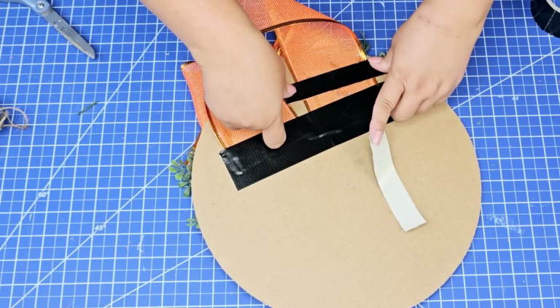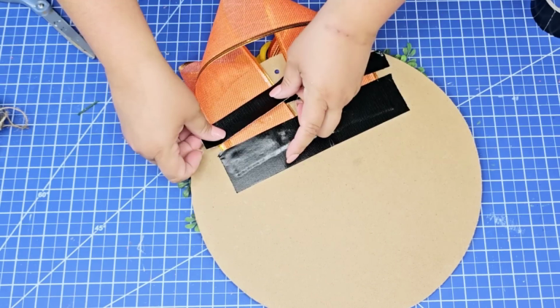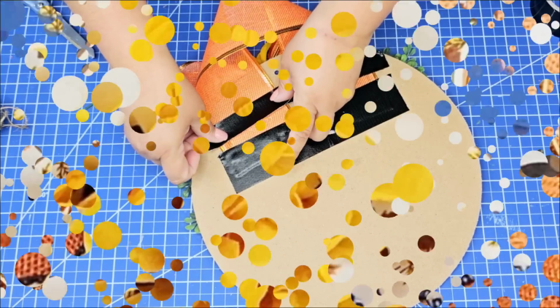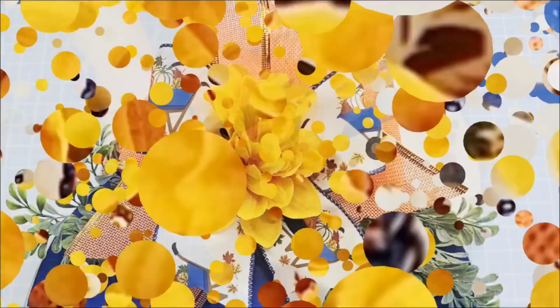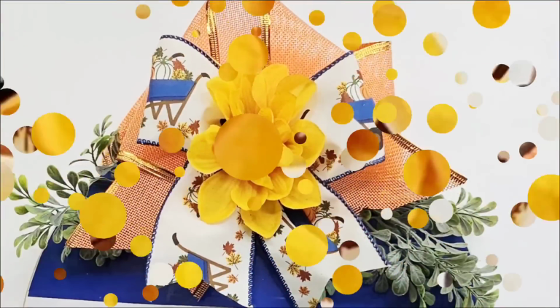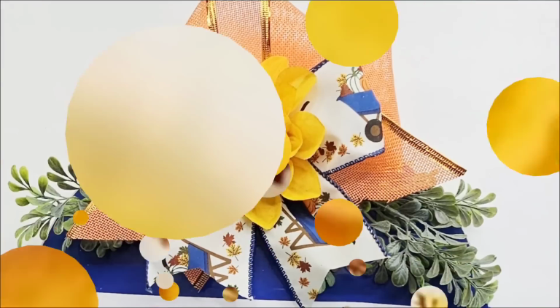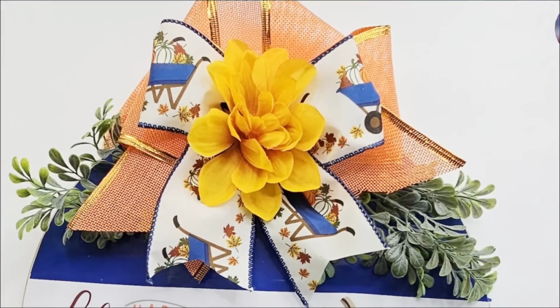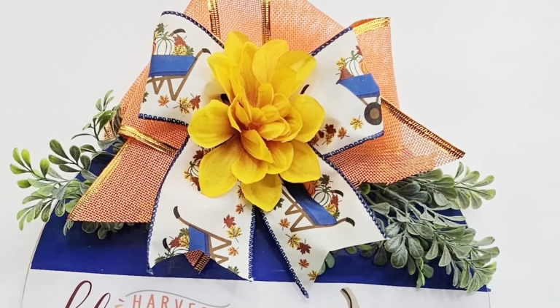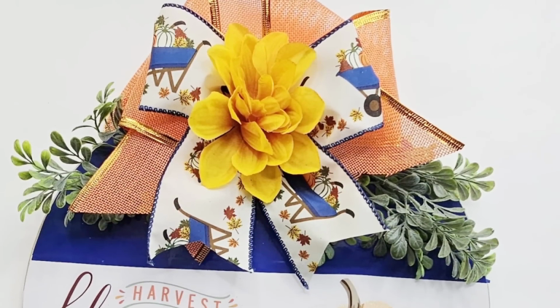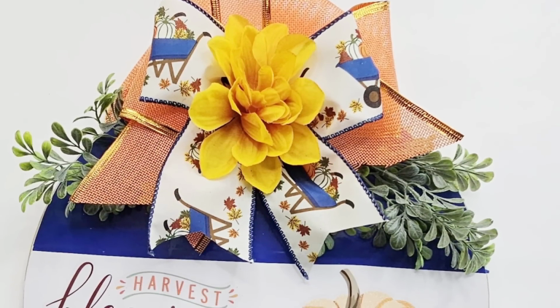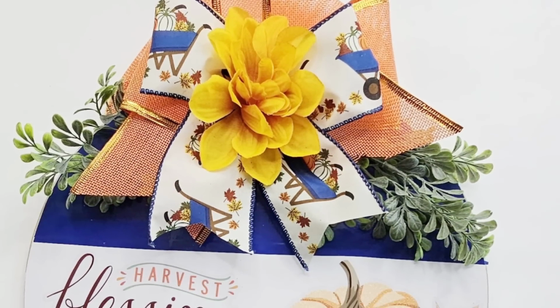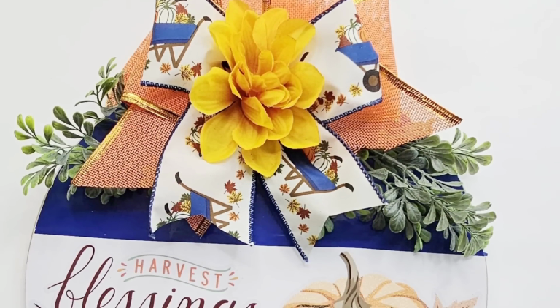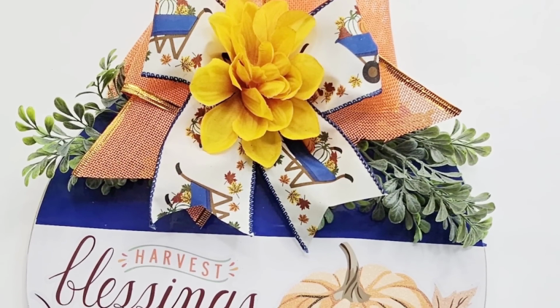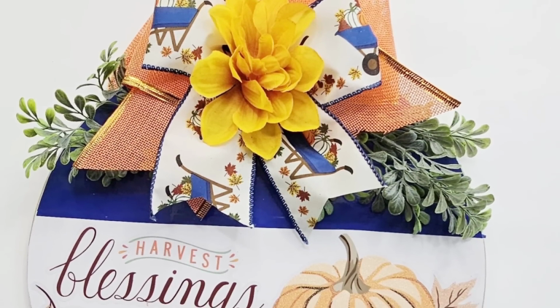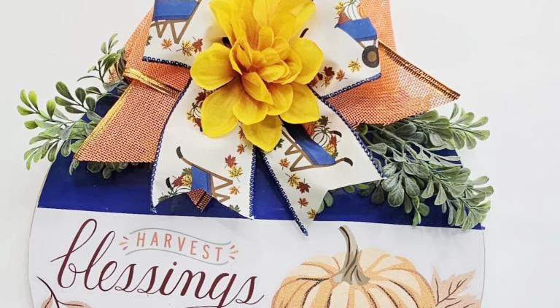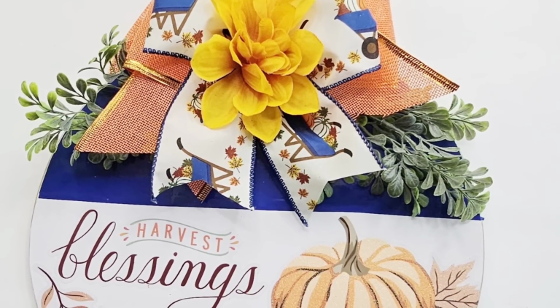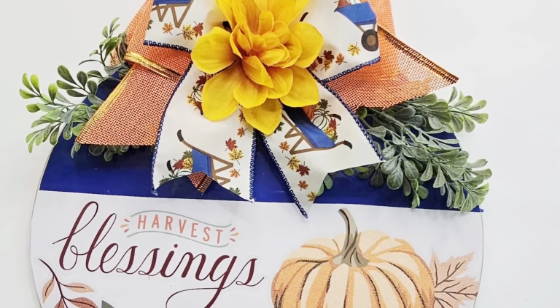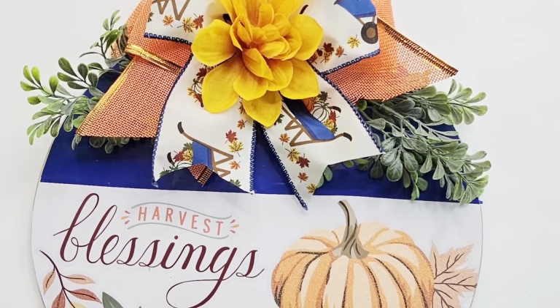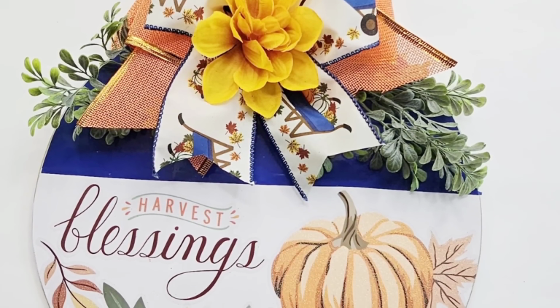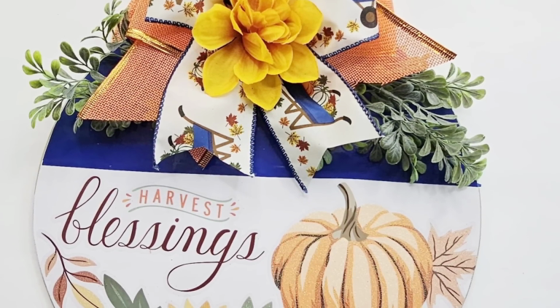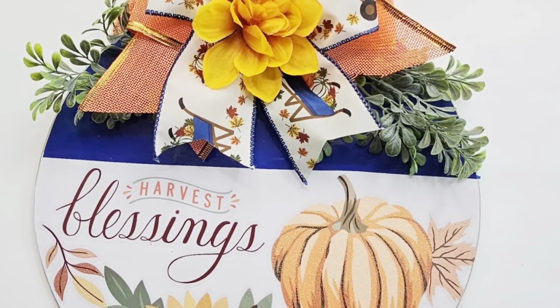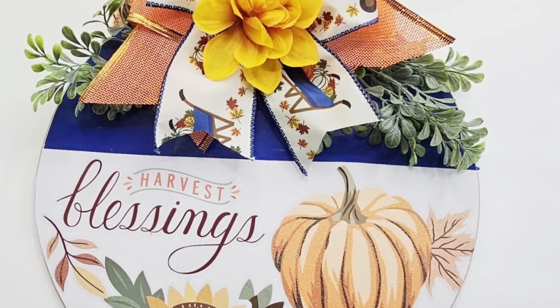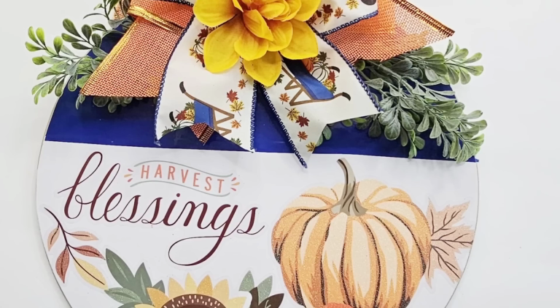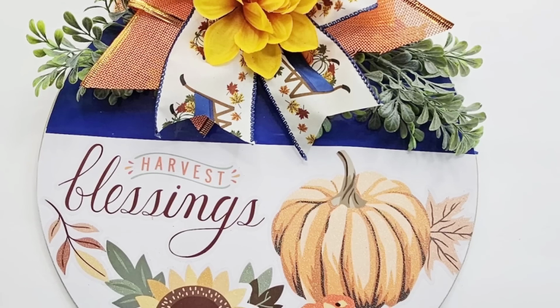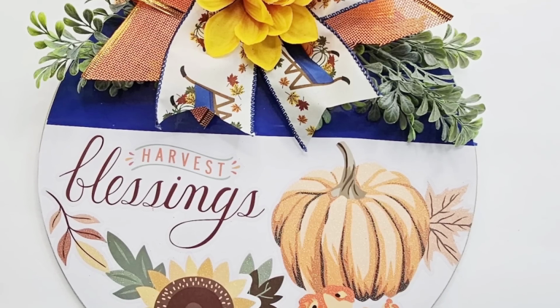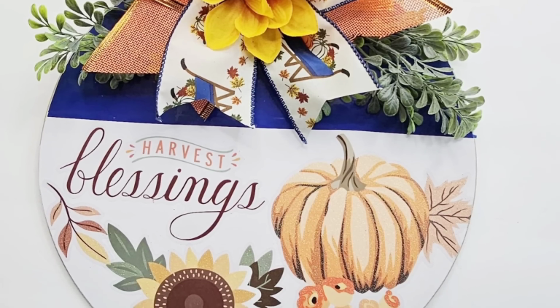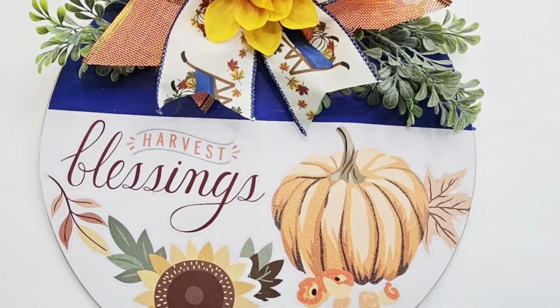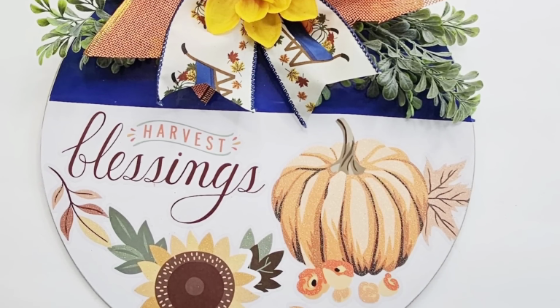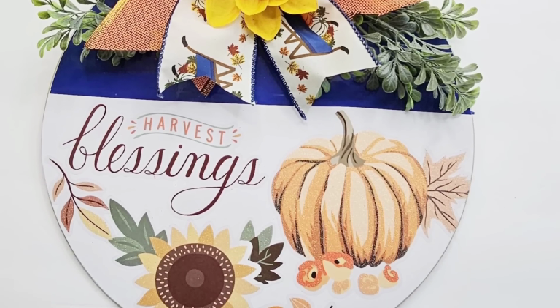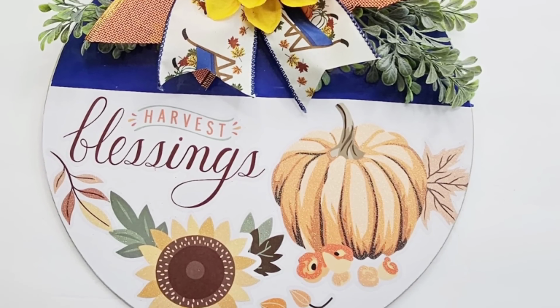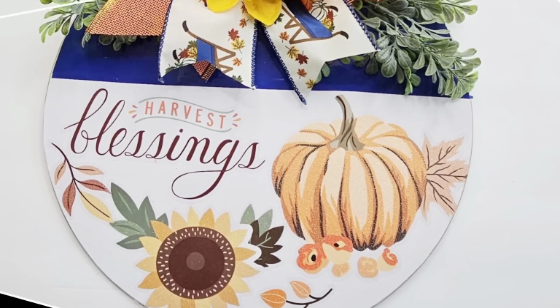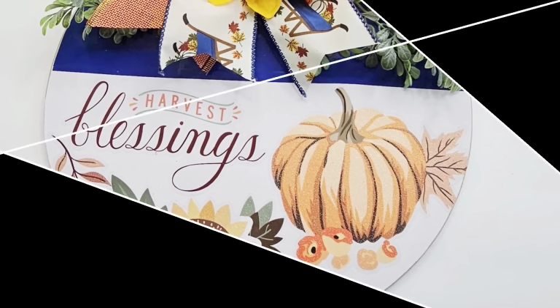Look how stunning this looks! The colors and those clings — I got to tell you, they are a great find currently.